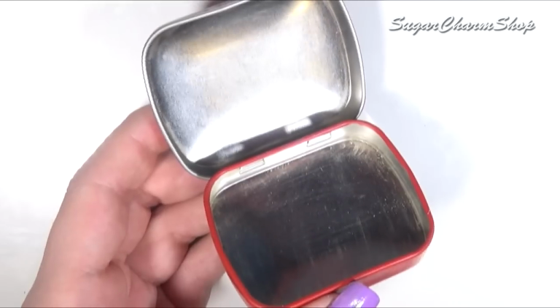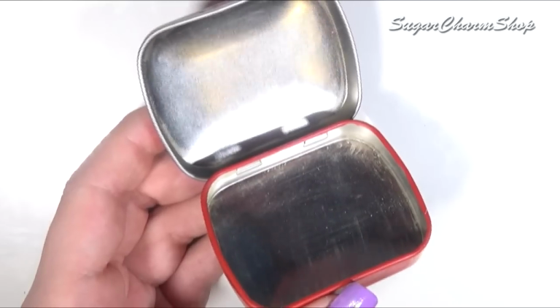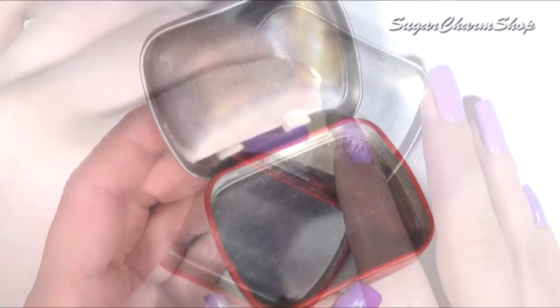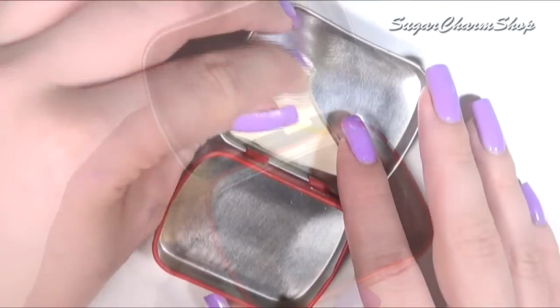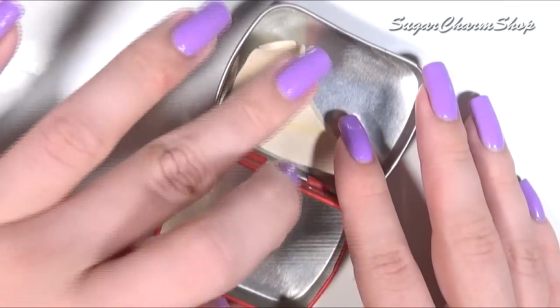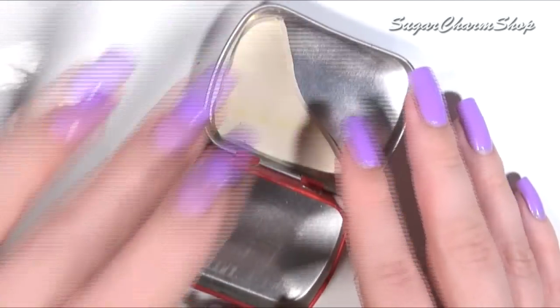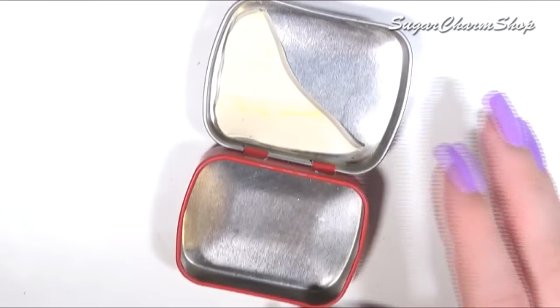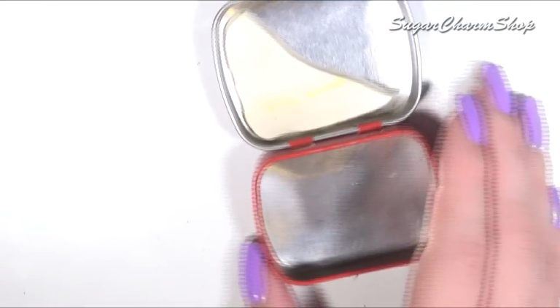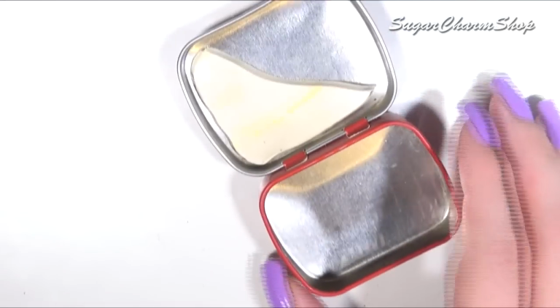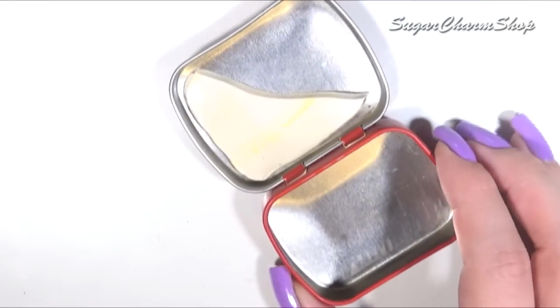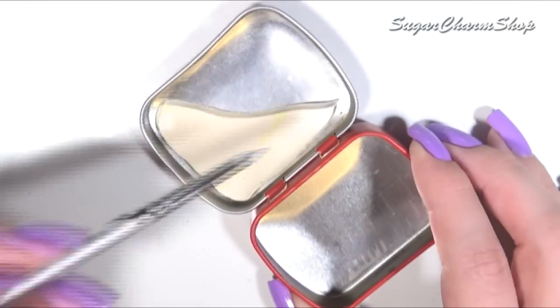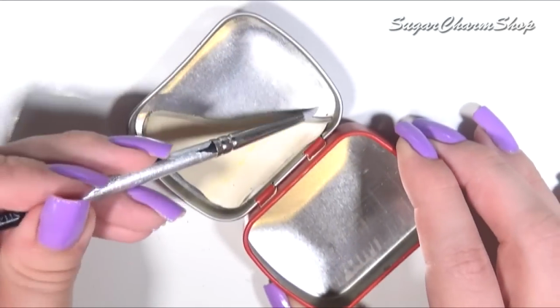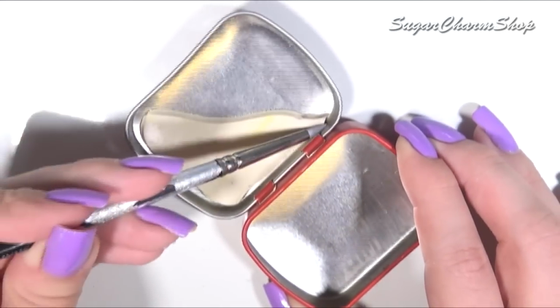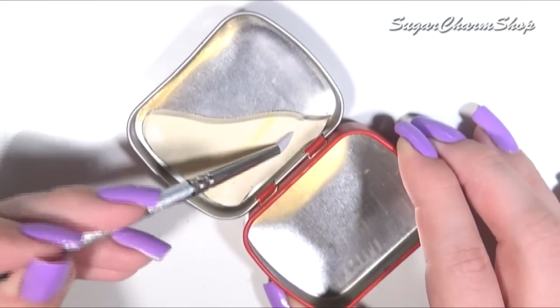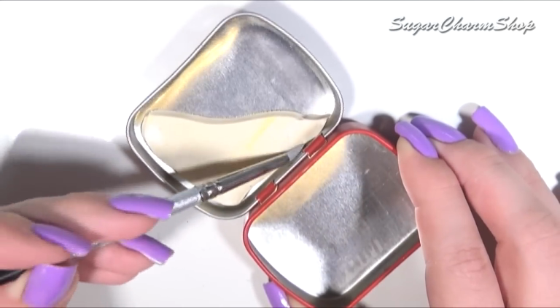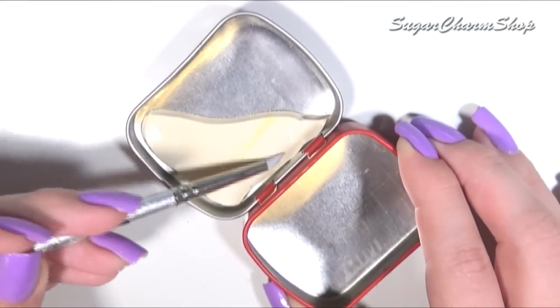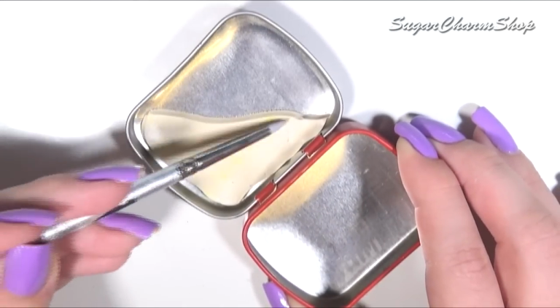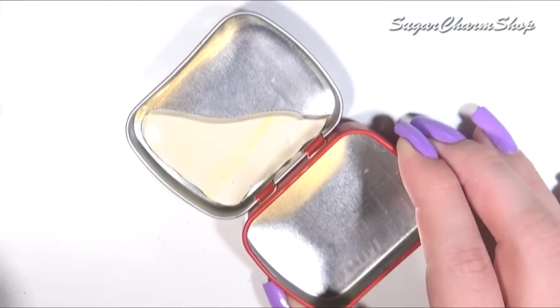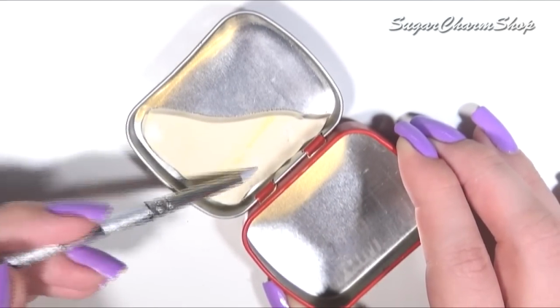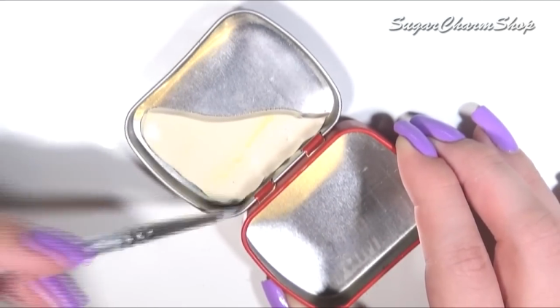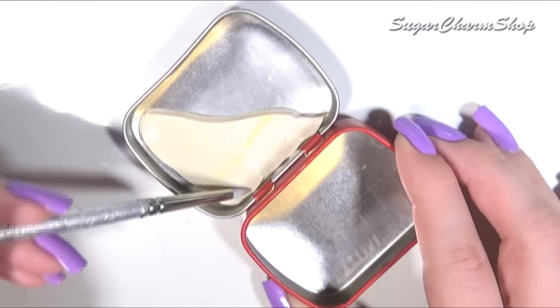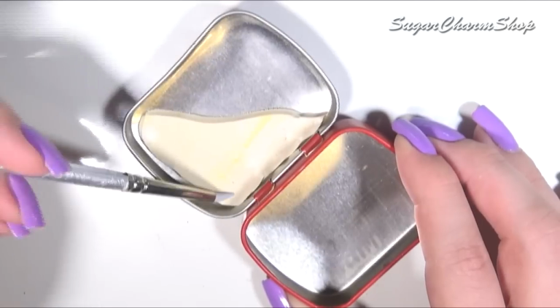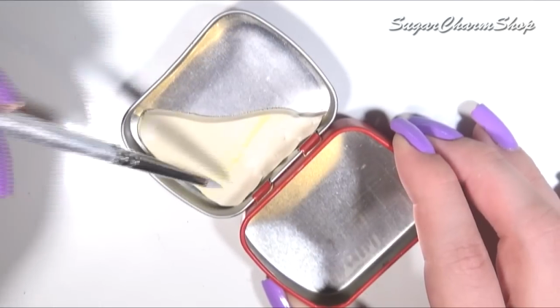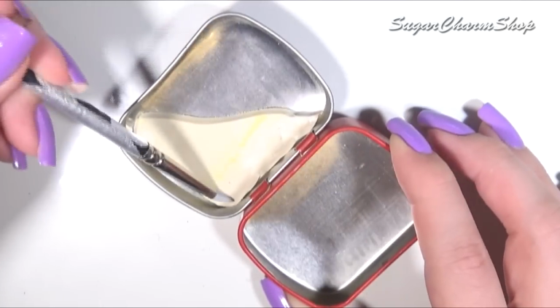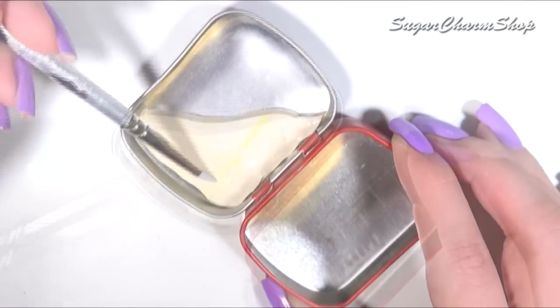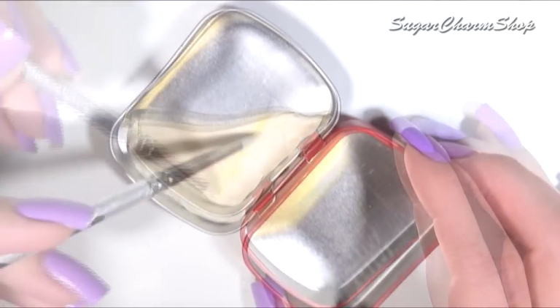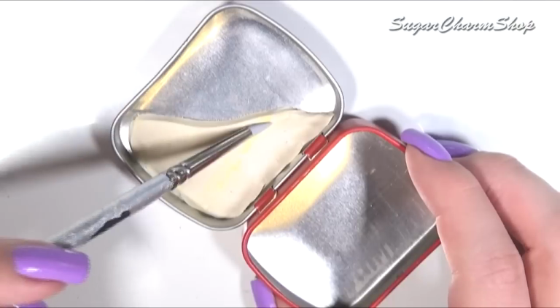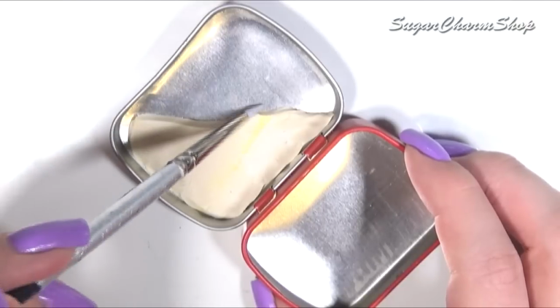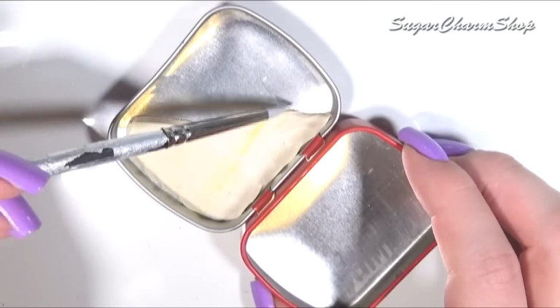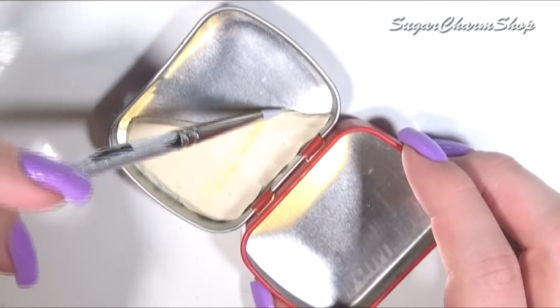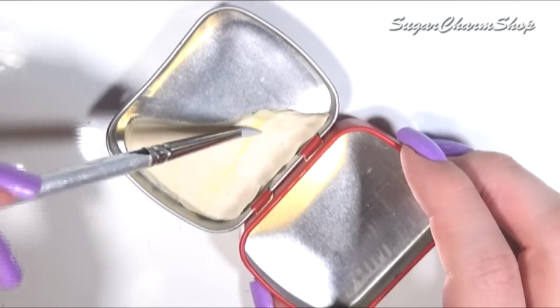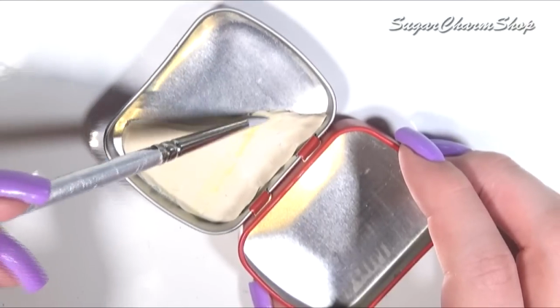I started out by adding some clay to both sides. This is going to be the base for the sand, and one thing you do want to keep in mind is that when adding clay to the lid, you want to keep it super thin, especially around the edges, otherwise the tin is not going to be able to close.